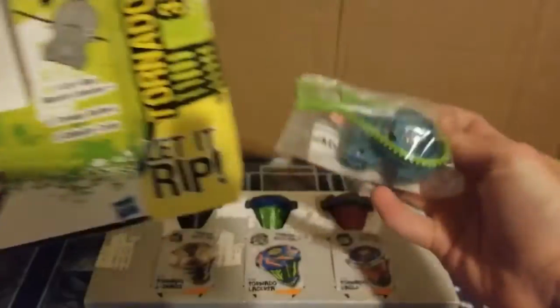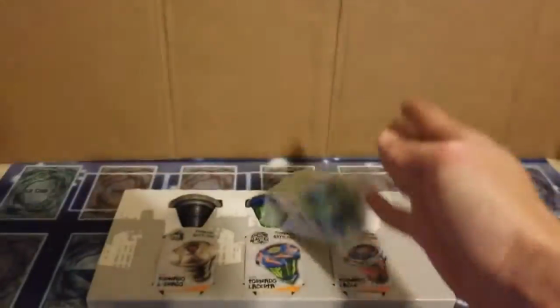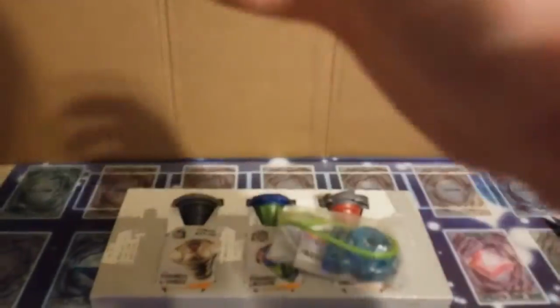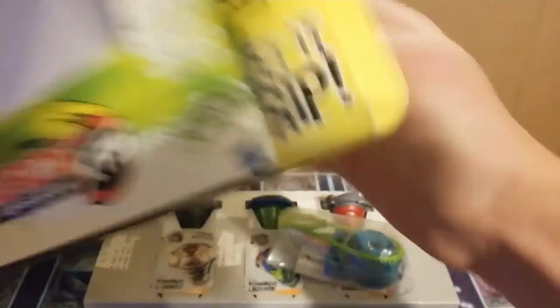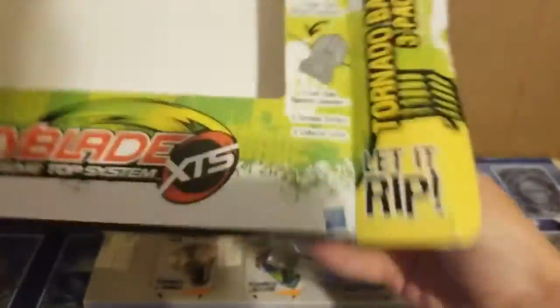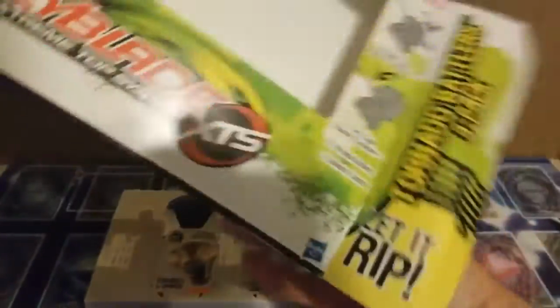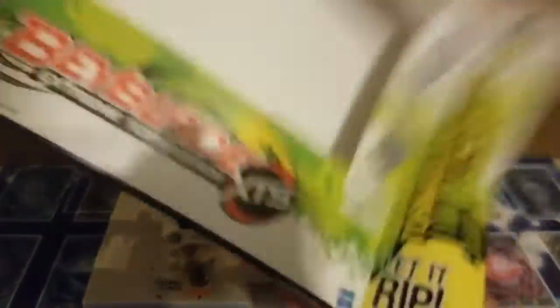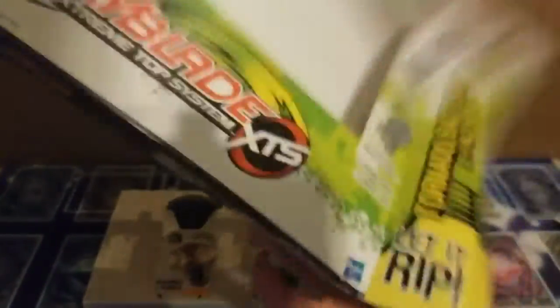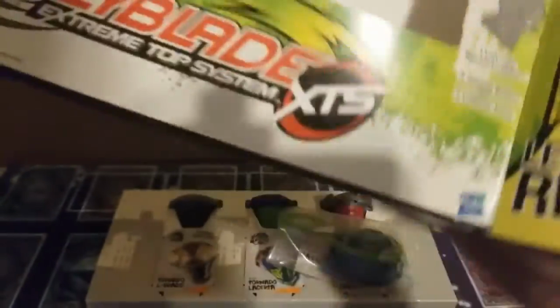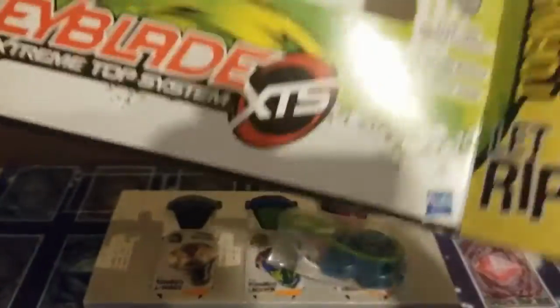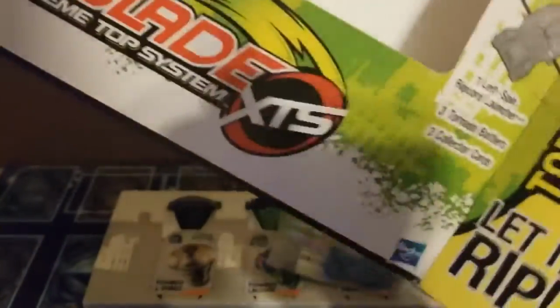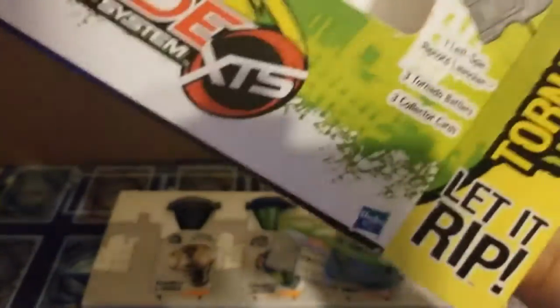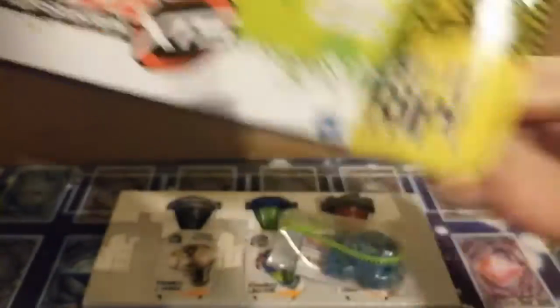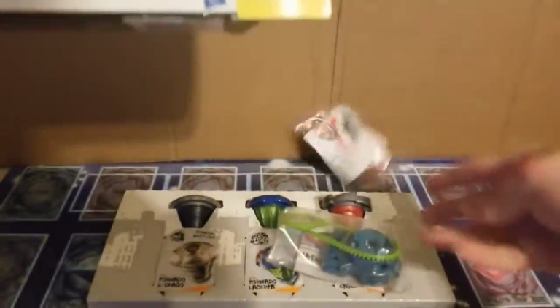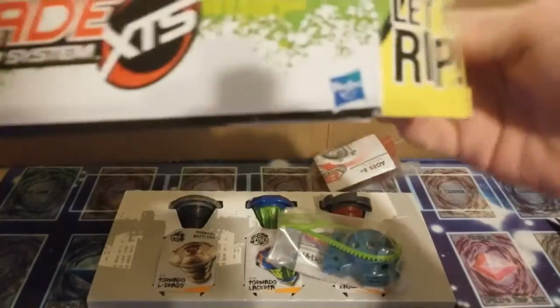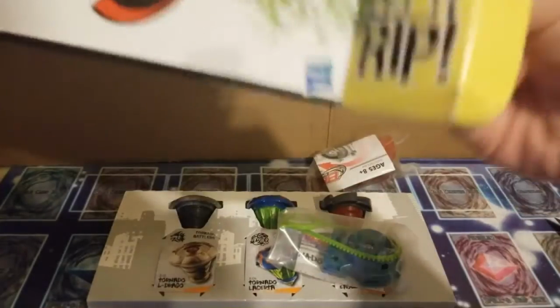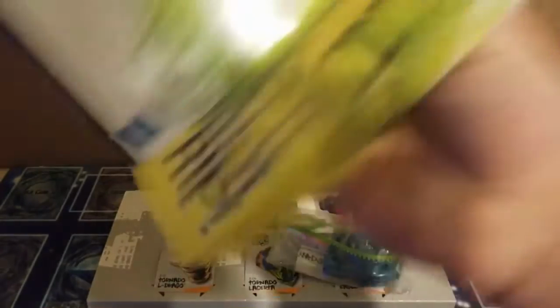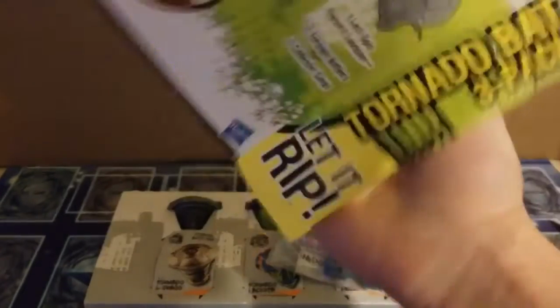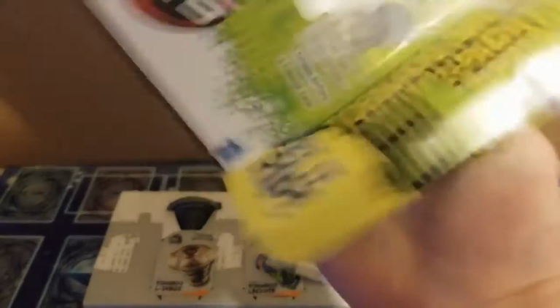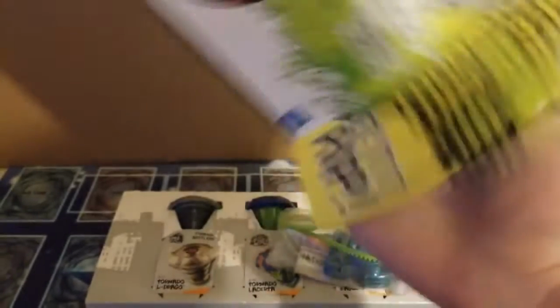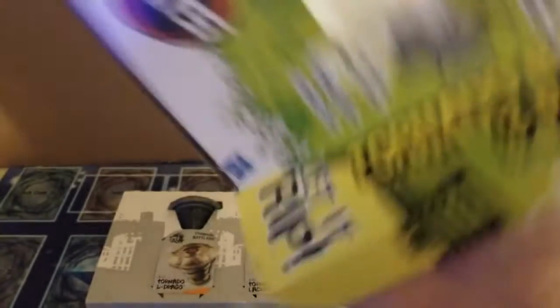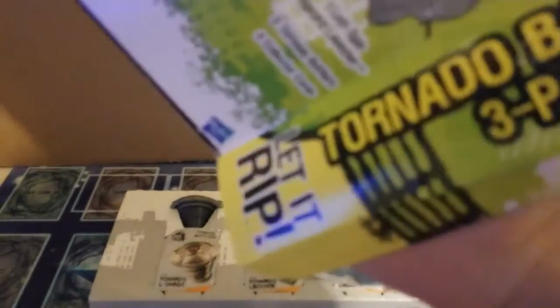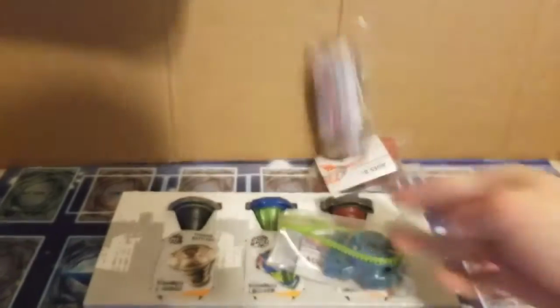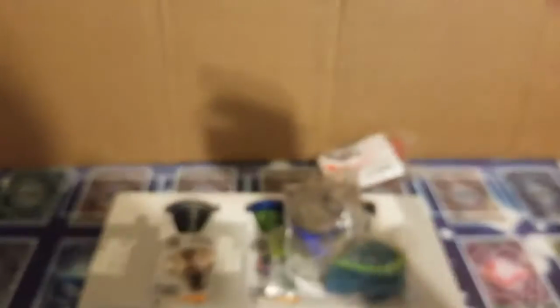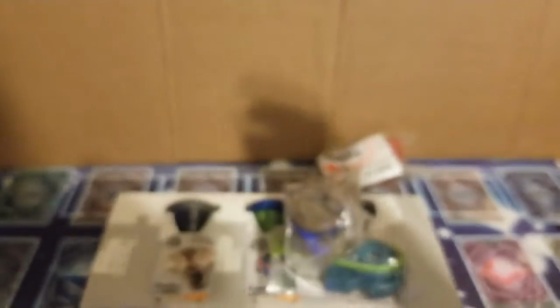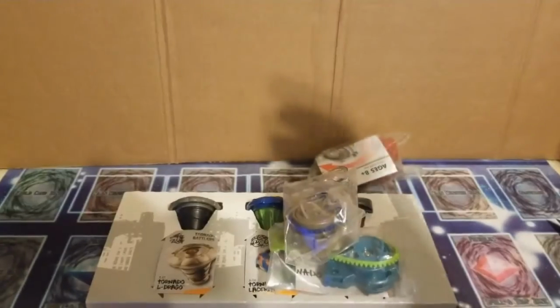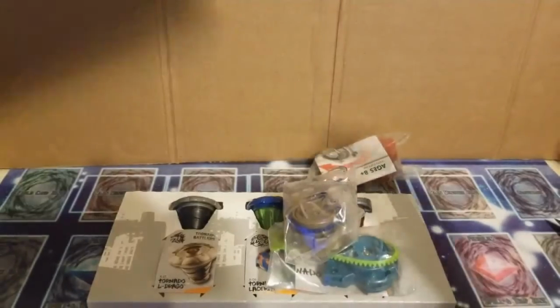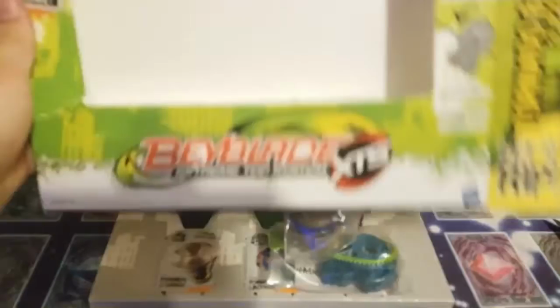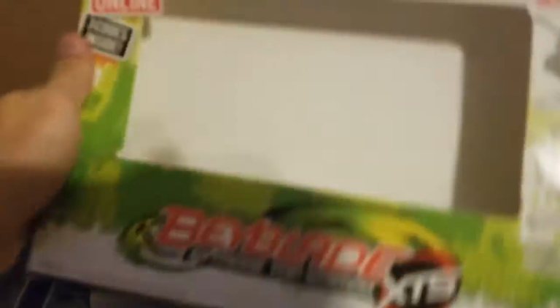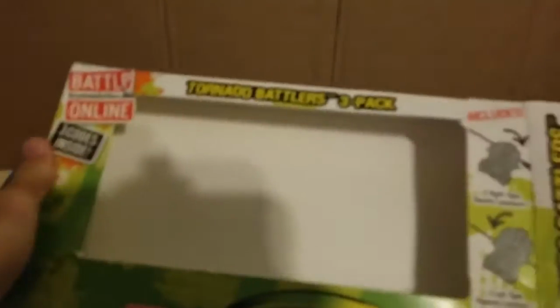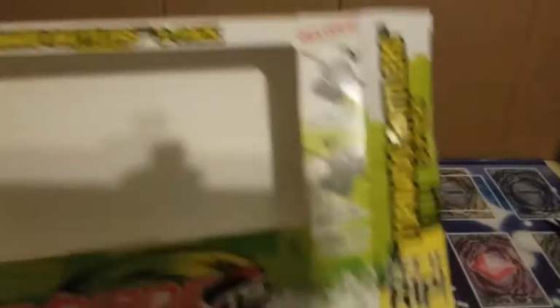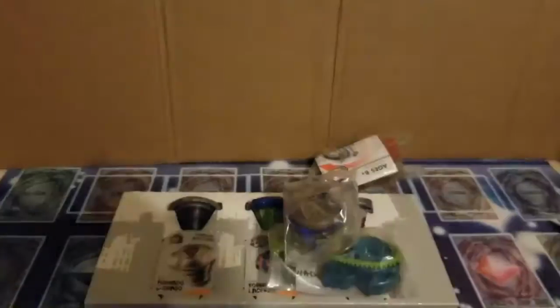There's the launcher, there's another launcher, there's one more launcher — and that's it for this.